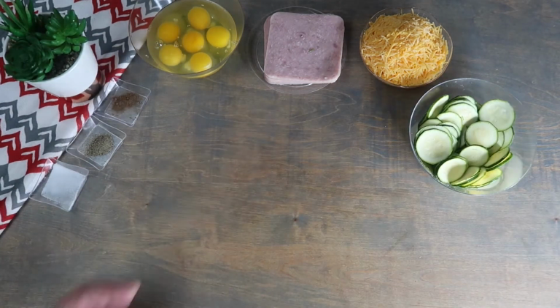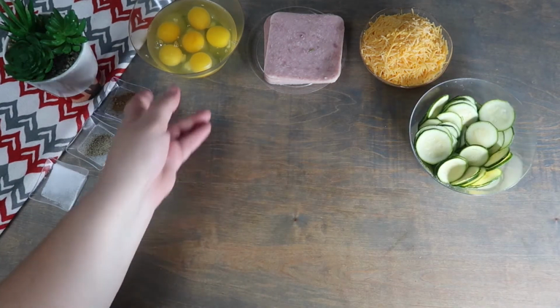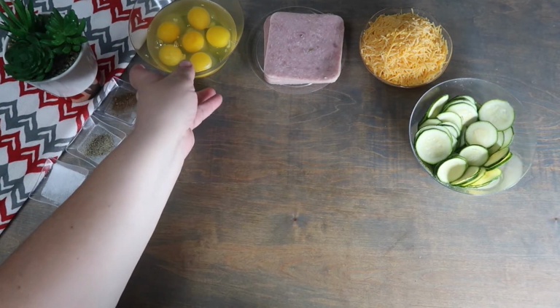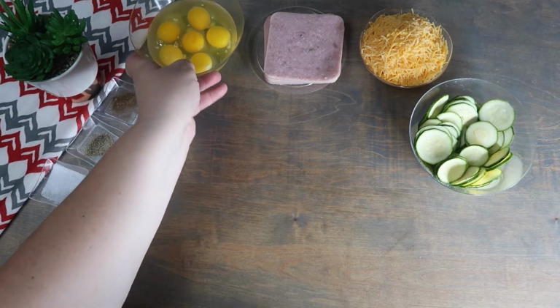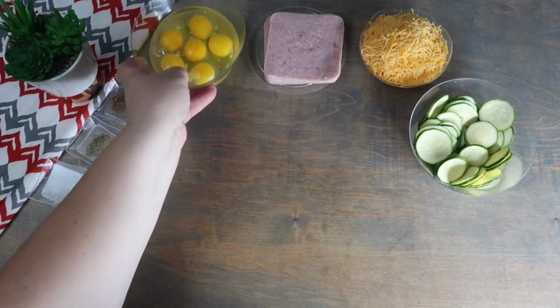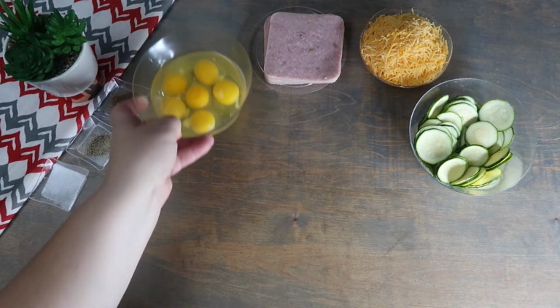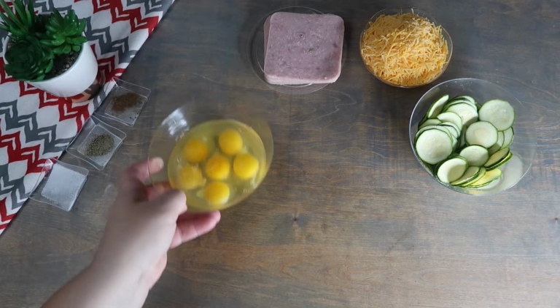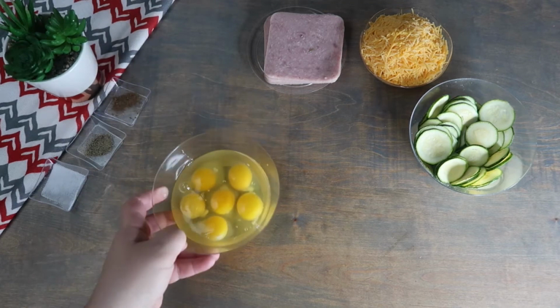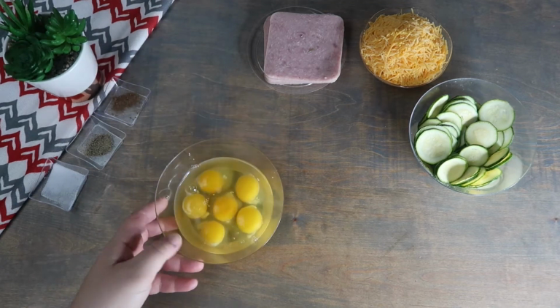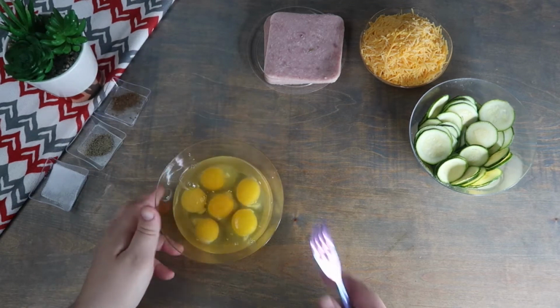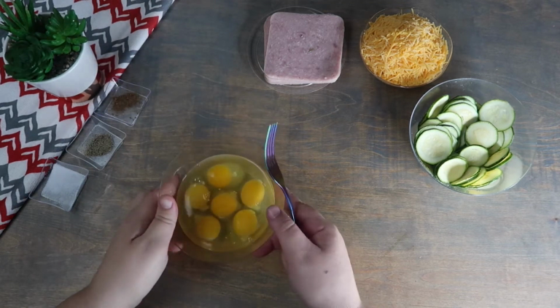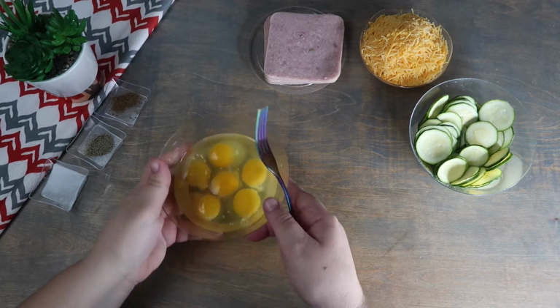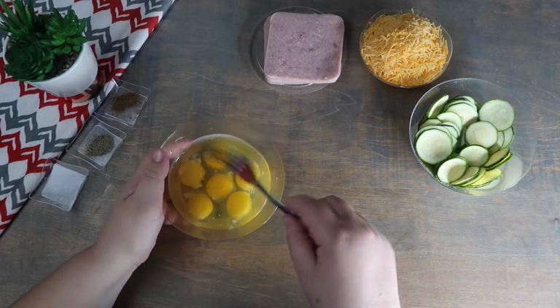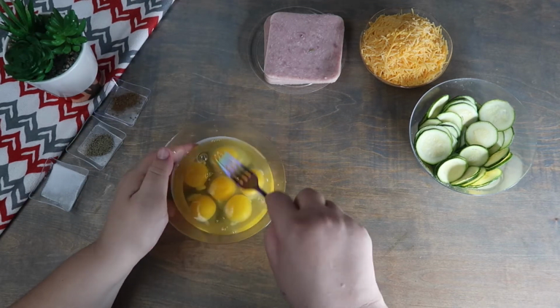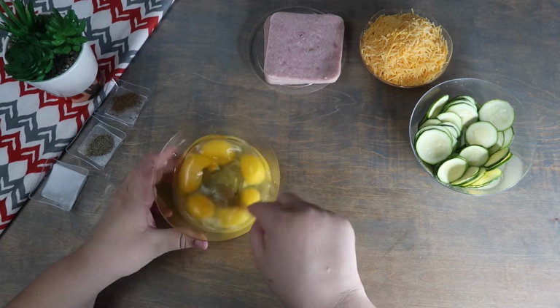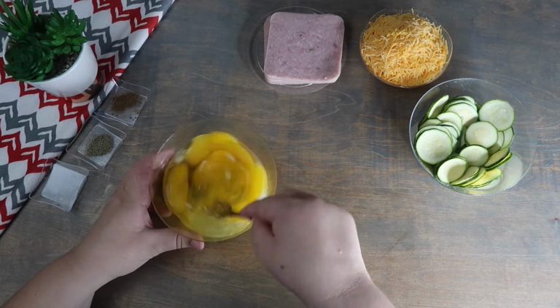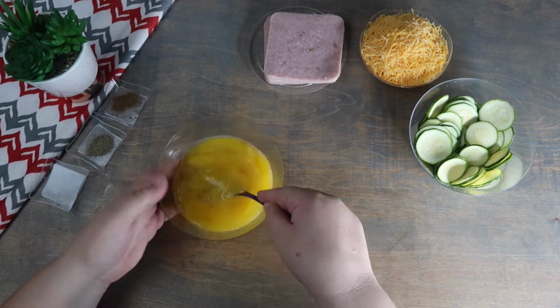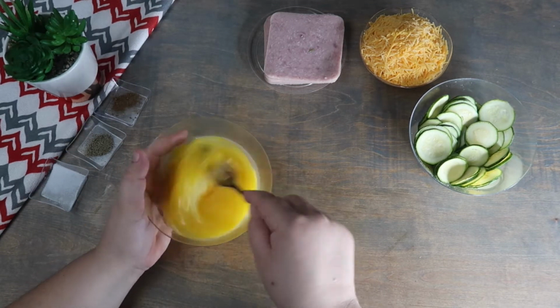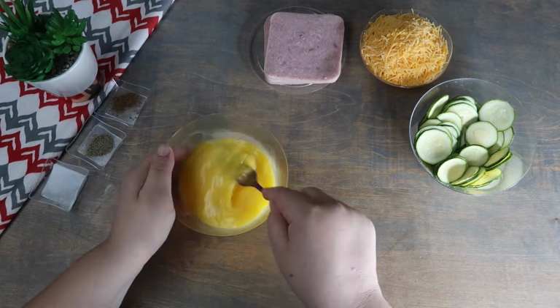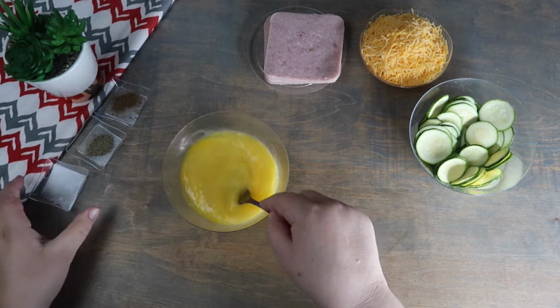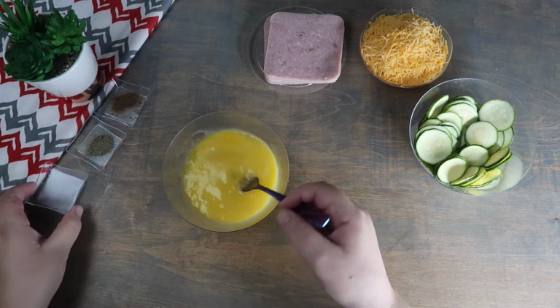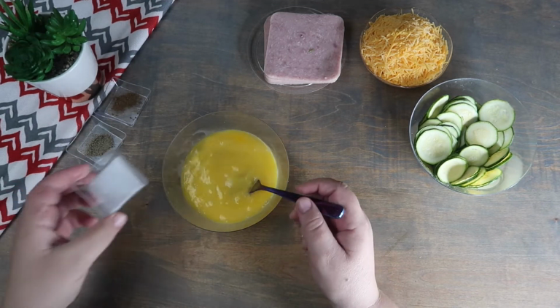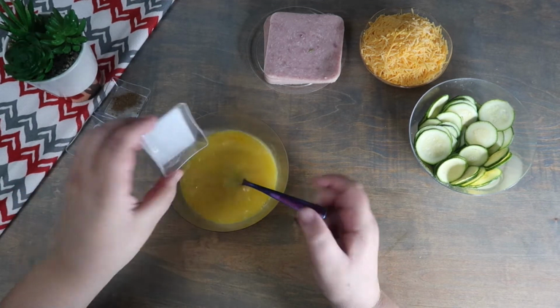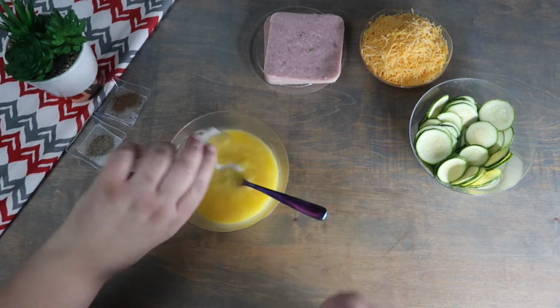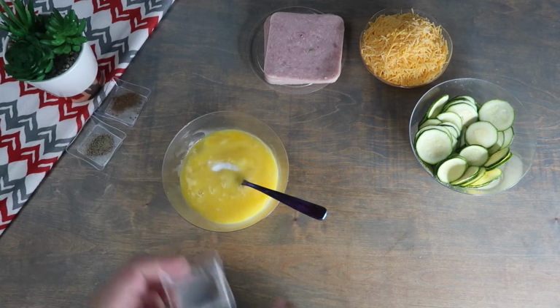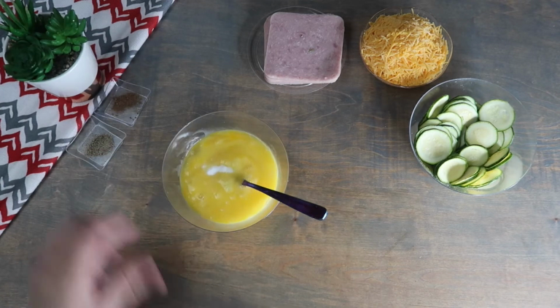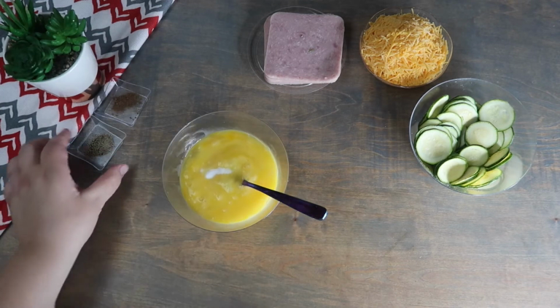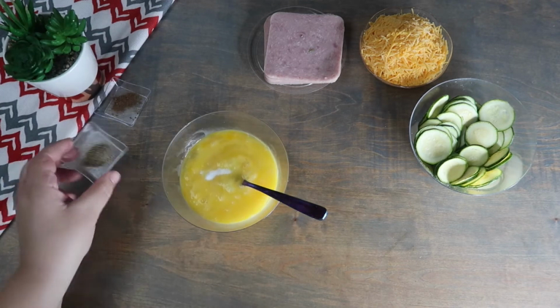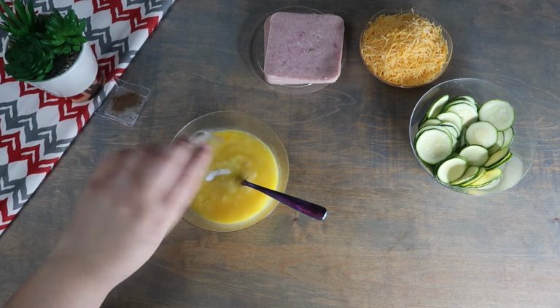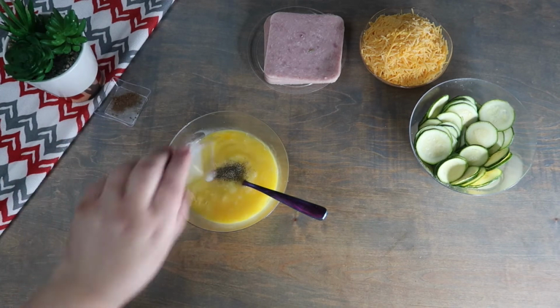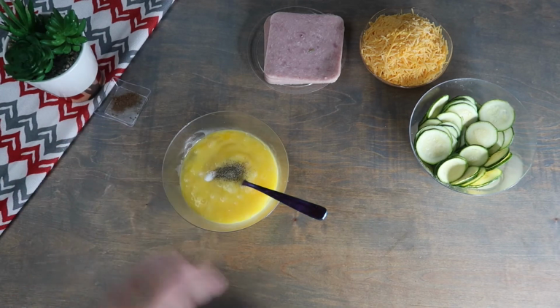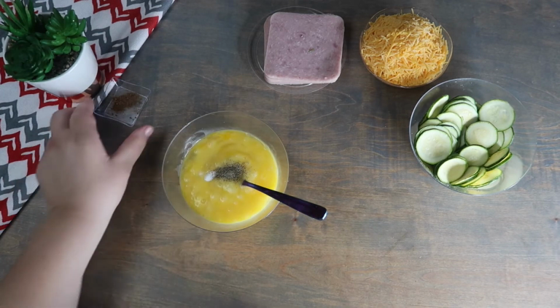Now, we are going to beat the eggs until they are smooth. To the eggs, we're going to add in the remaining salt, pepper, and nutmeg.